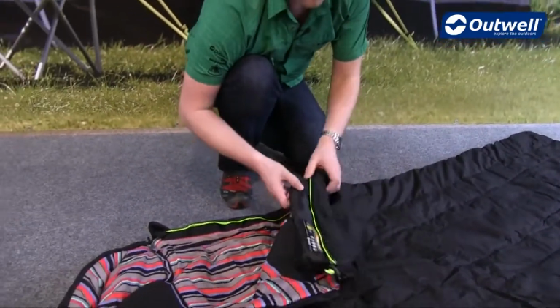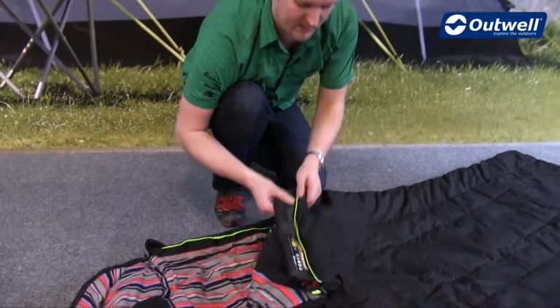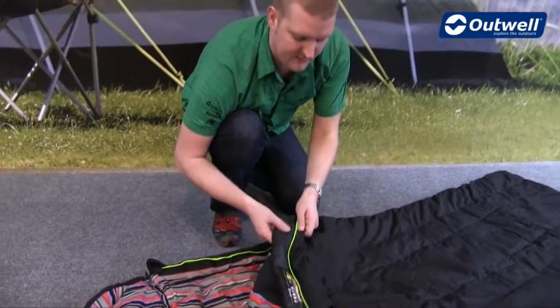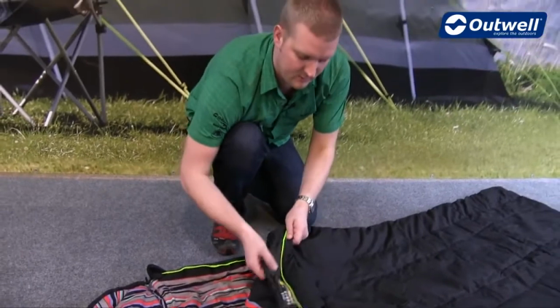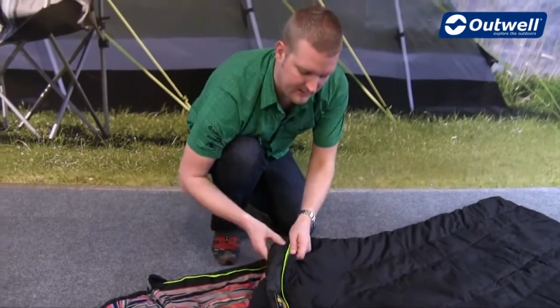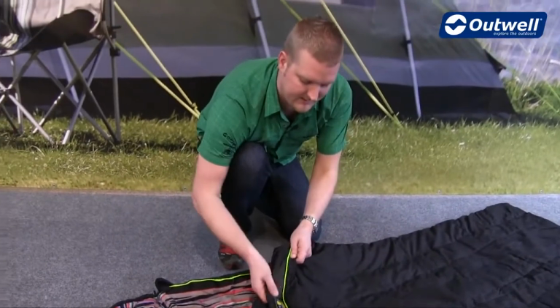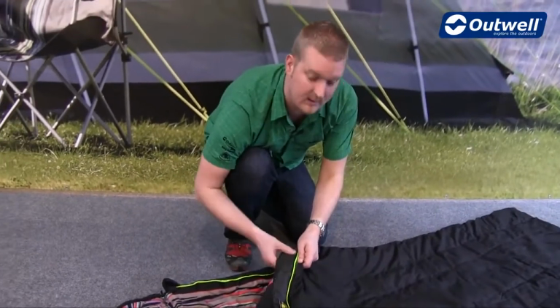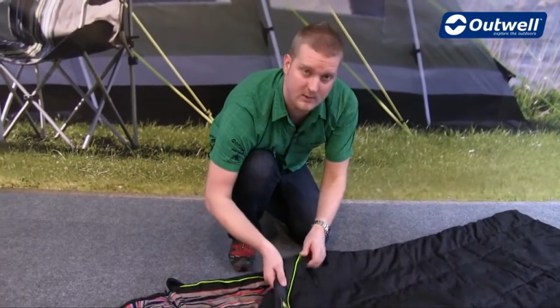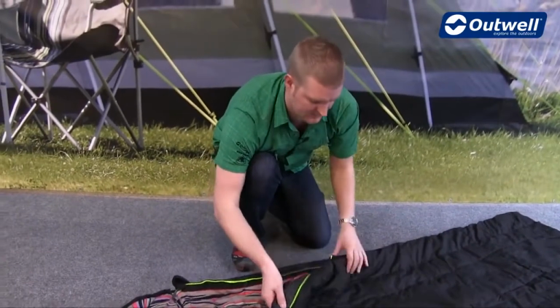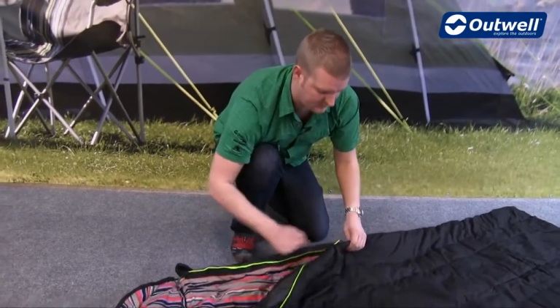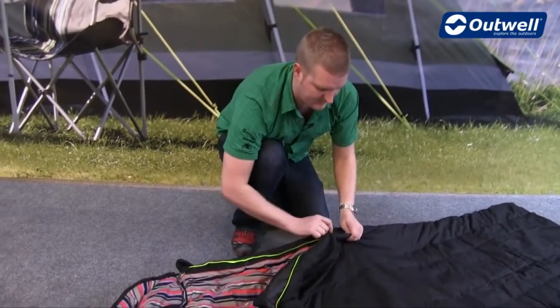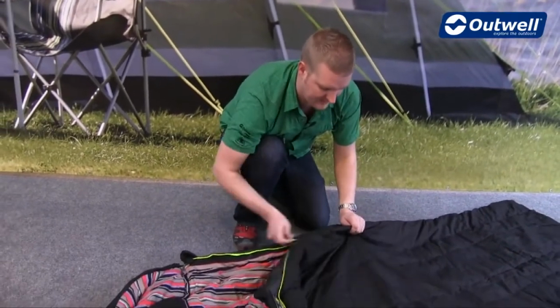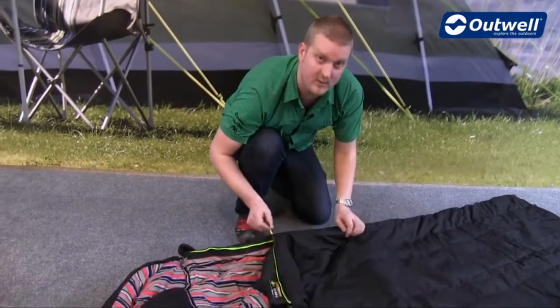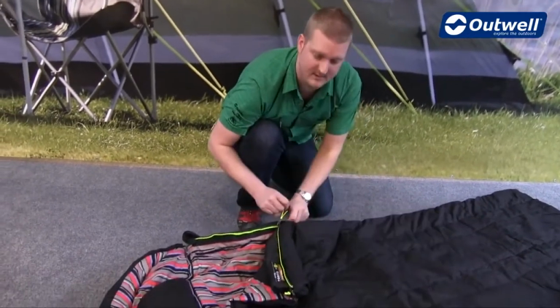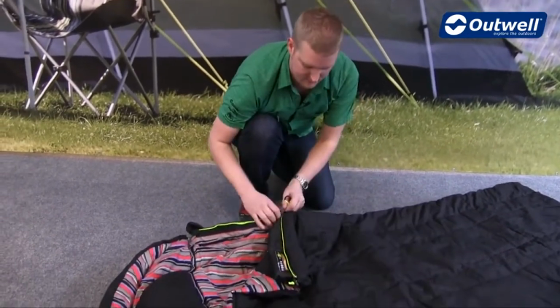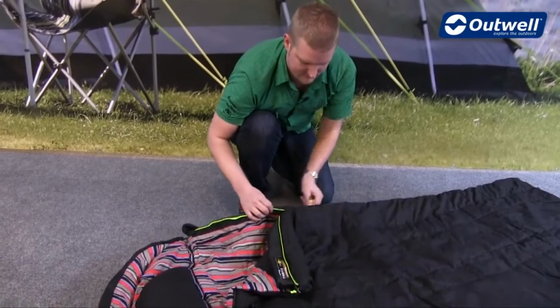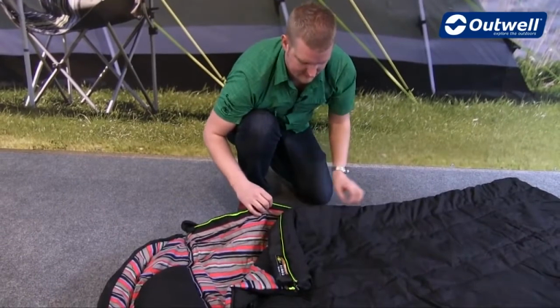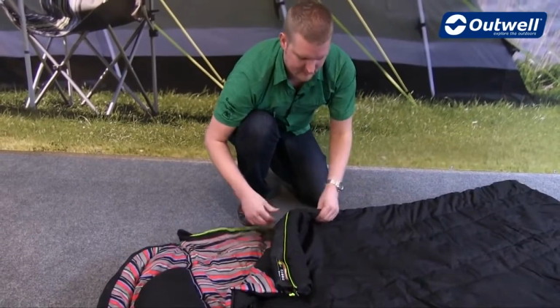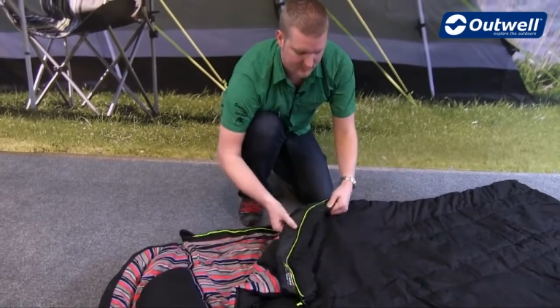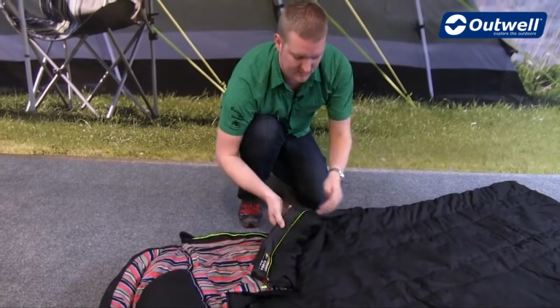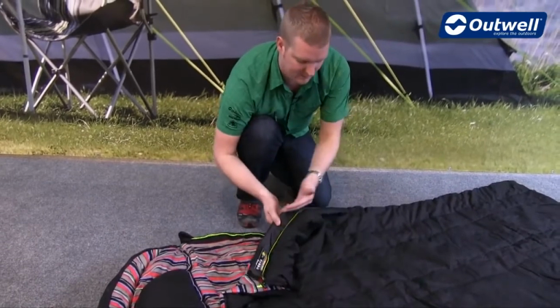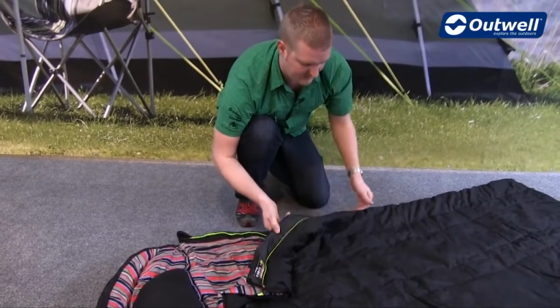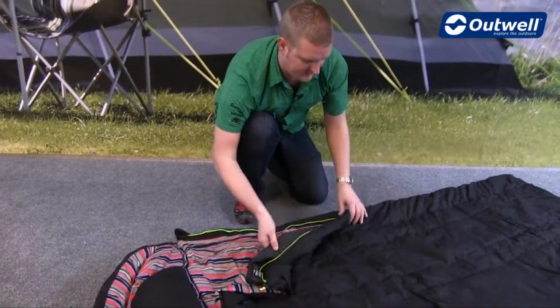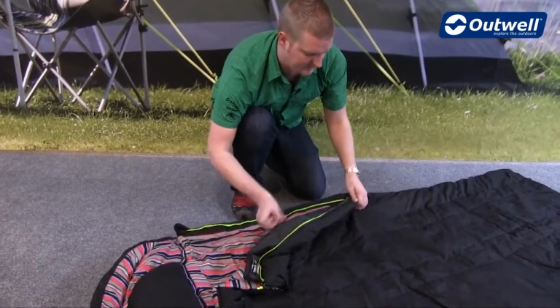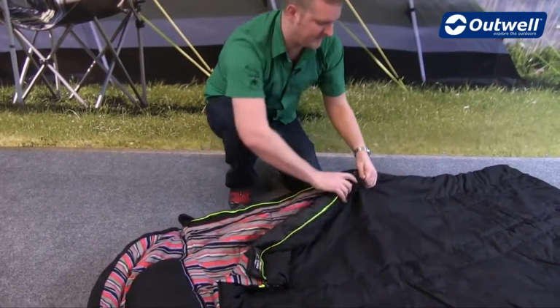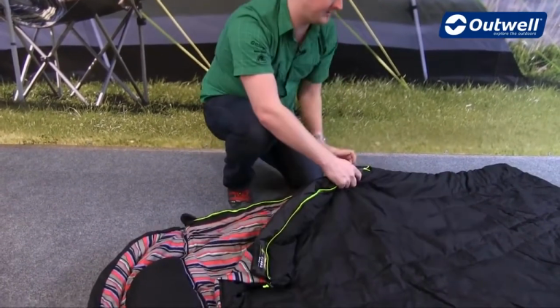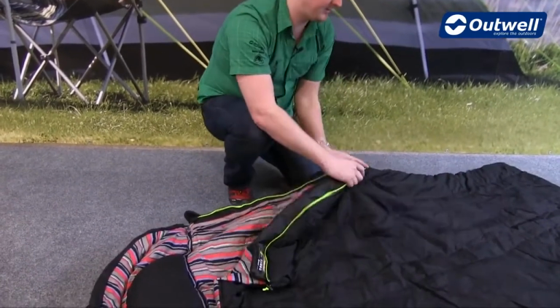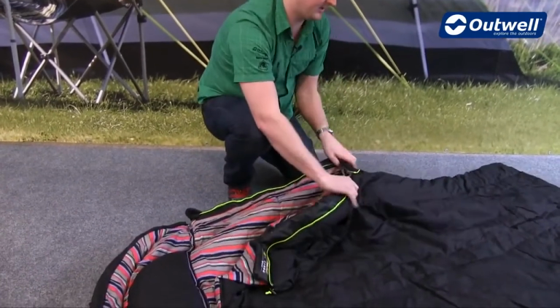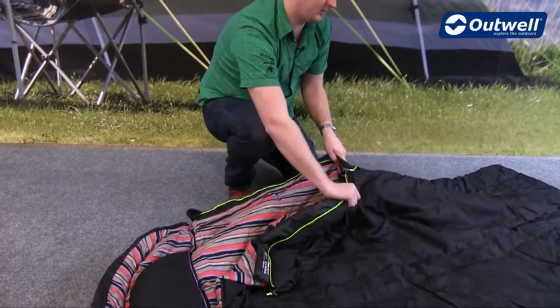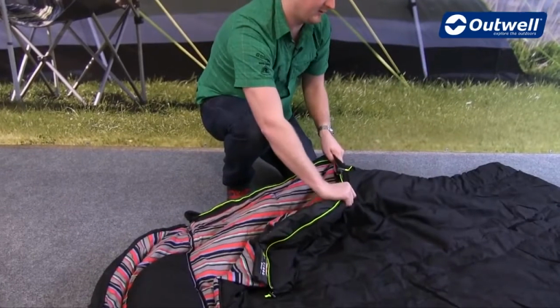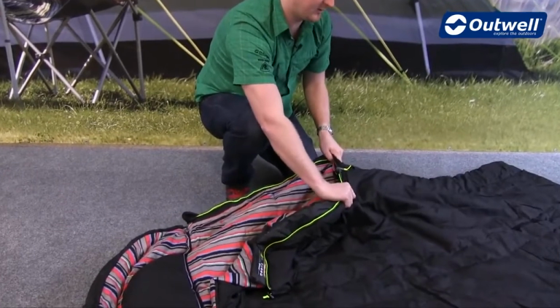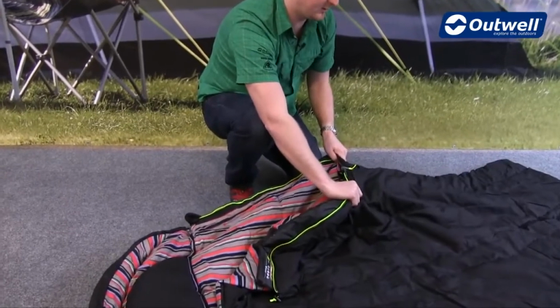We also have the Outwell anti-snag guard on here just to stop the zipper from catching on any material on the inside. You'll also see that we have luminous piping here as well, and the zip has an auto-lock feature on here too.